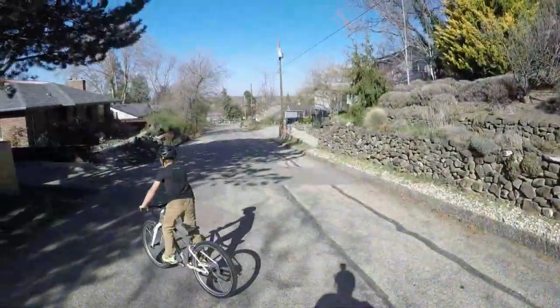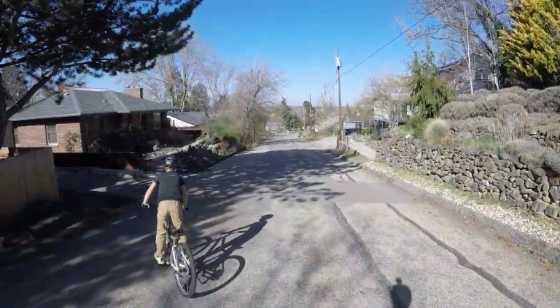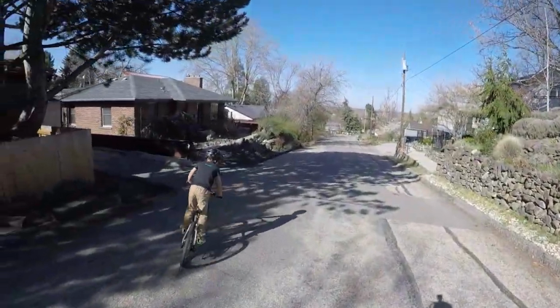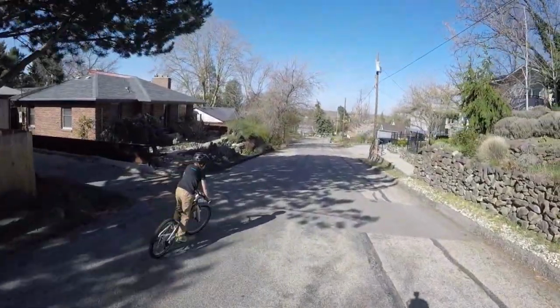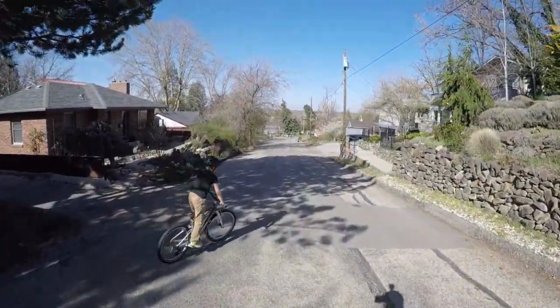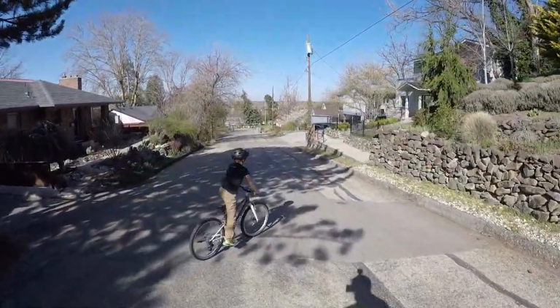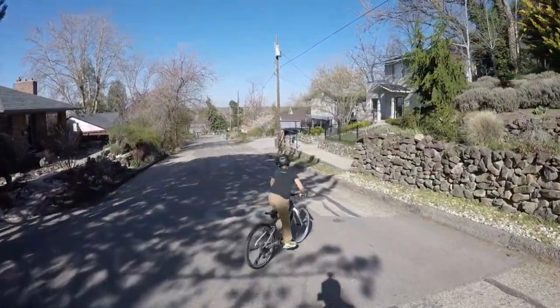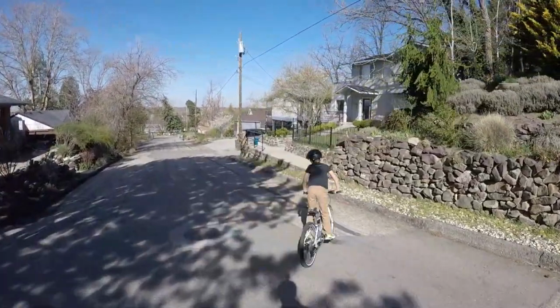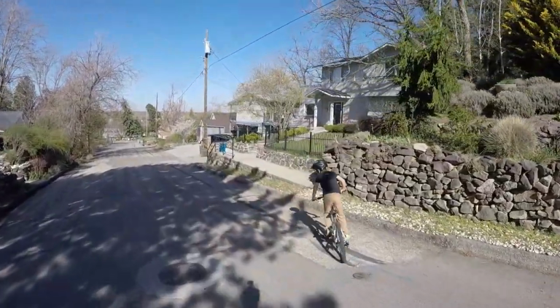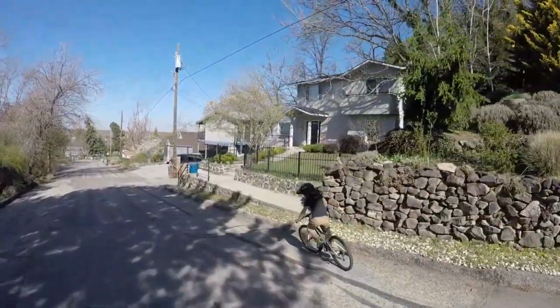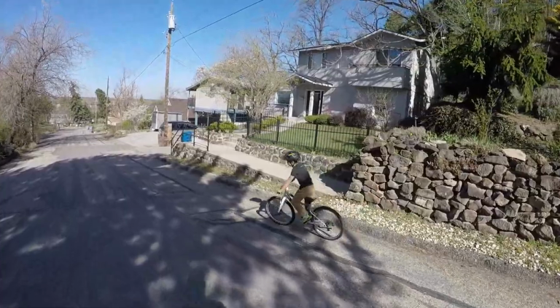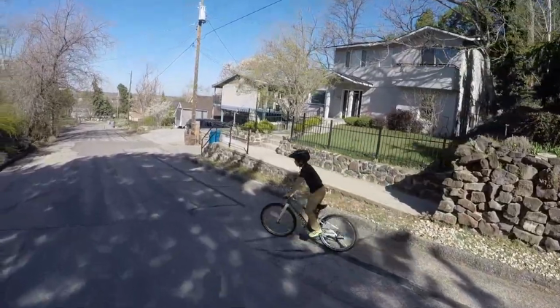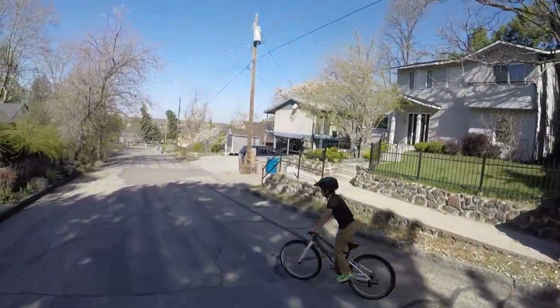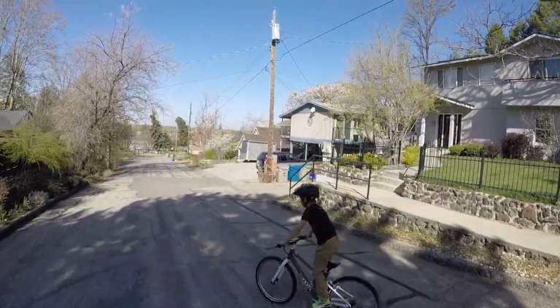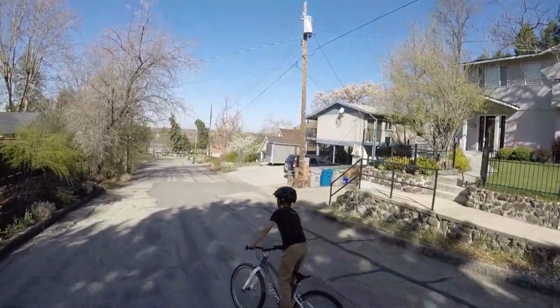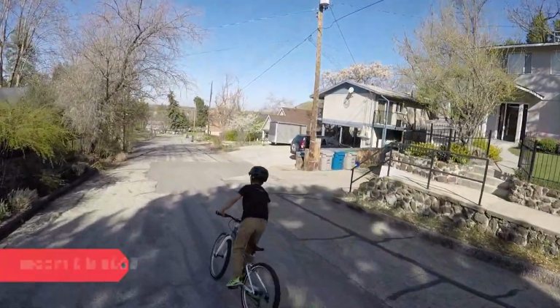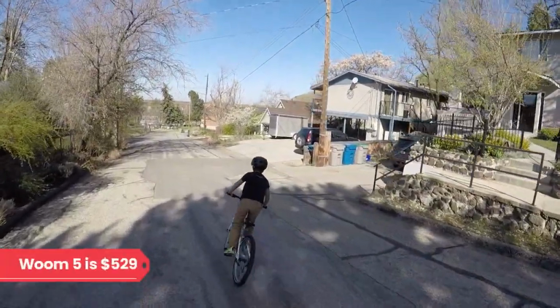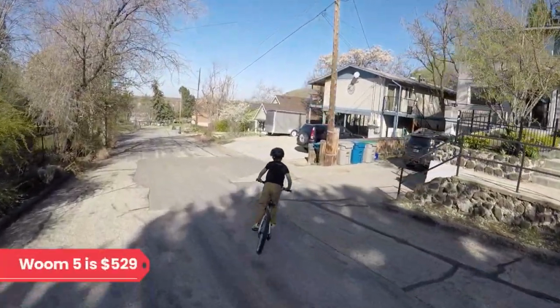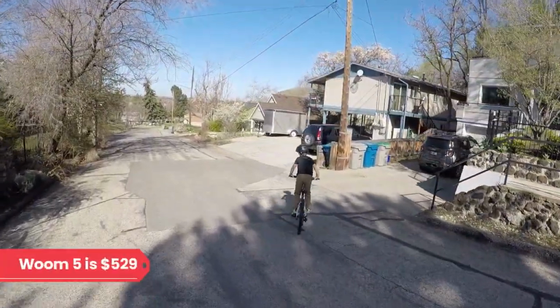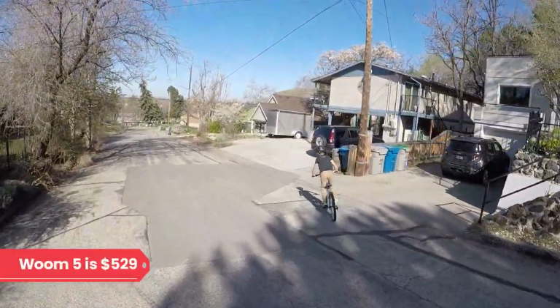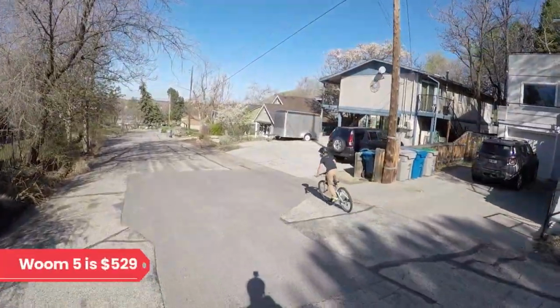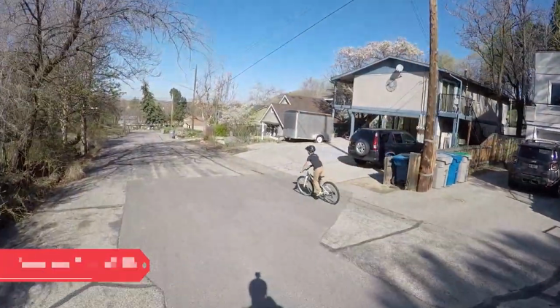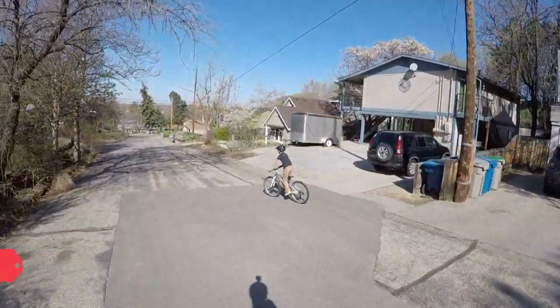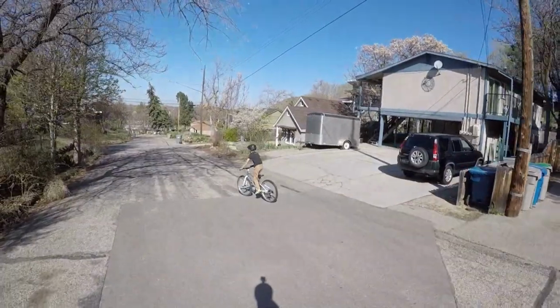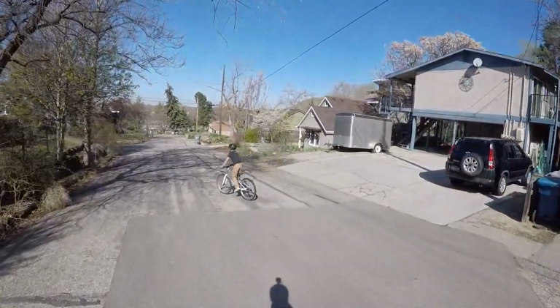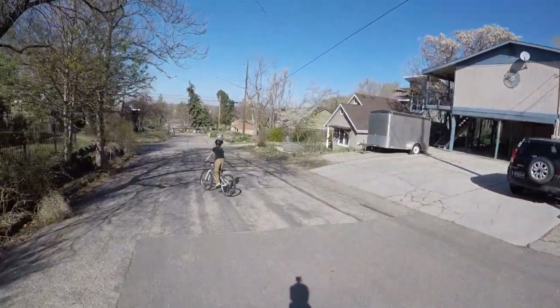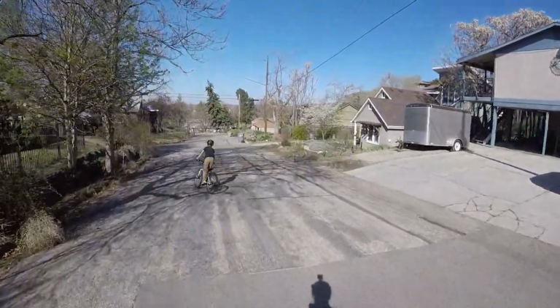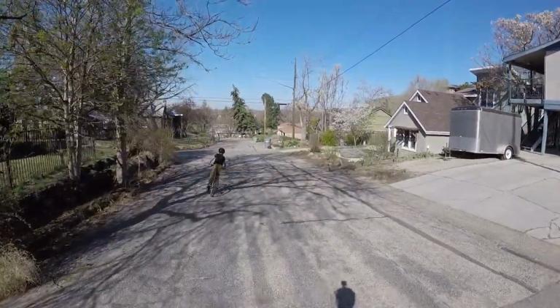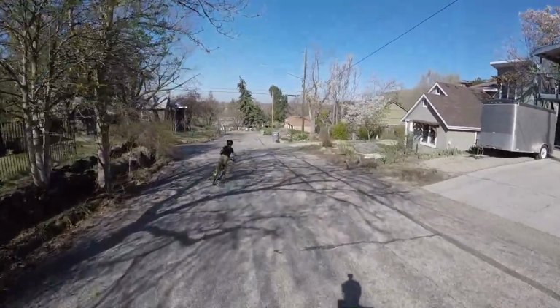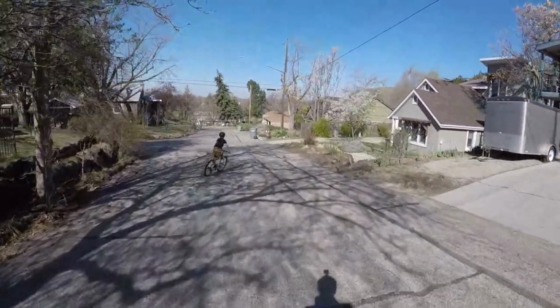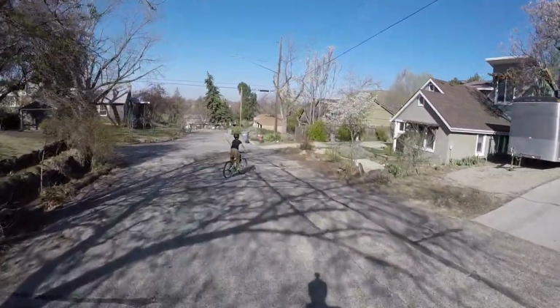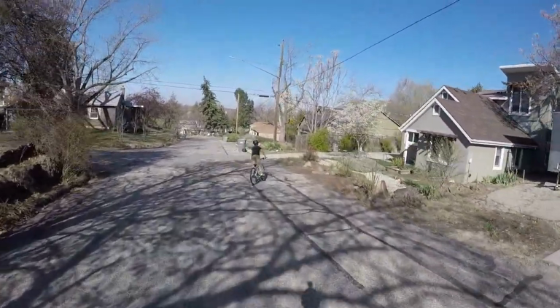Now, onto the biggest objection I know I'll get from parents: the price. The Womb 5 is not cheap, but it is very competitively priced for what you get, and at this age kids will get a lot of use out of the bike before they outgrow it.